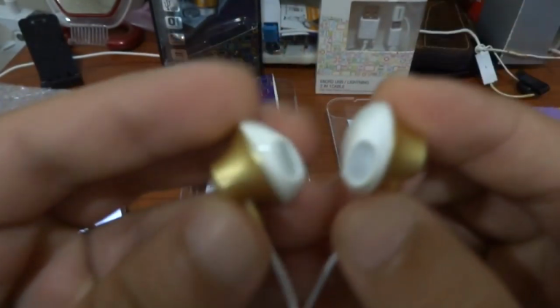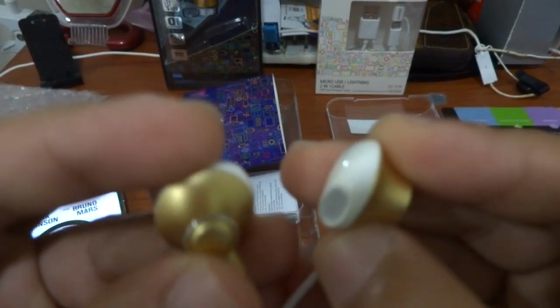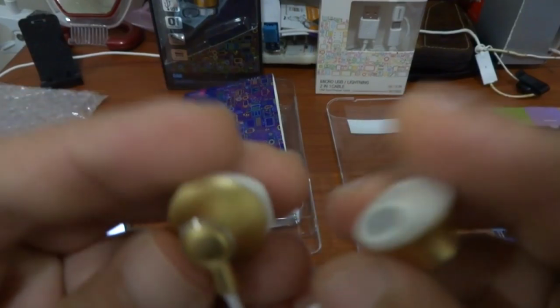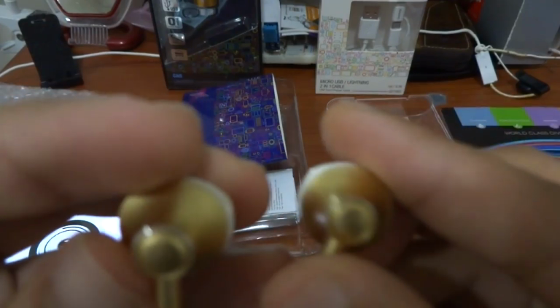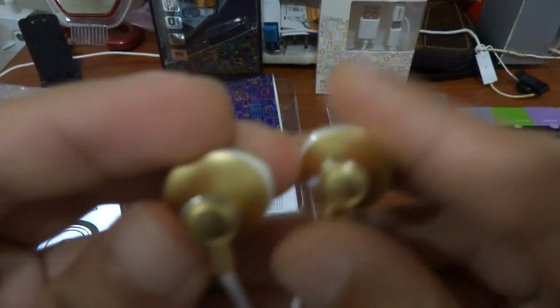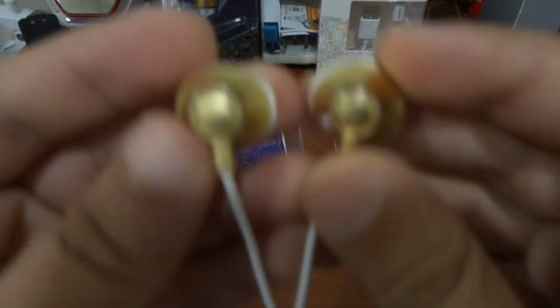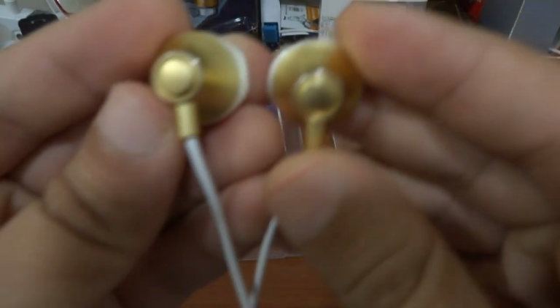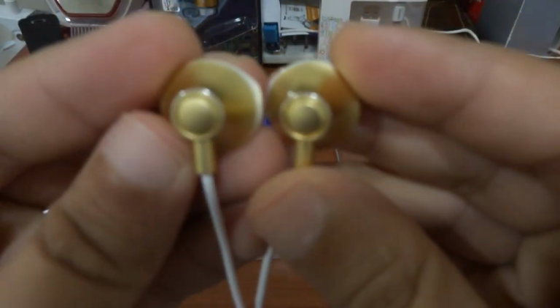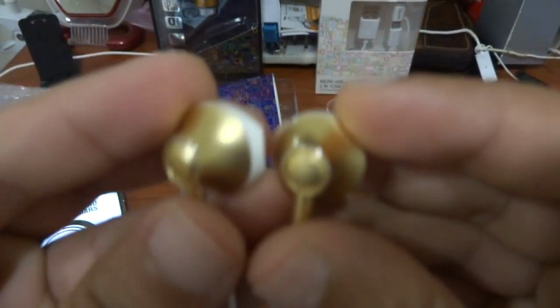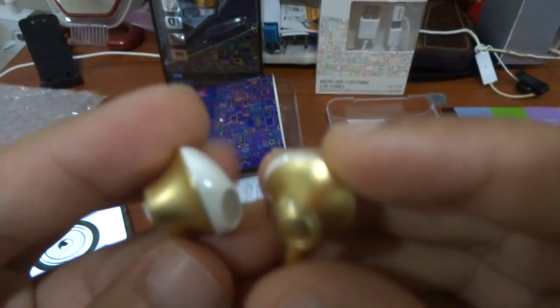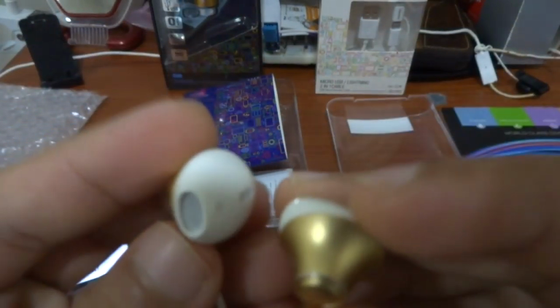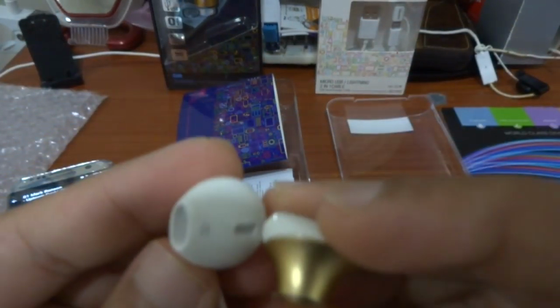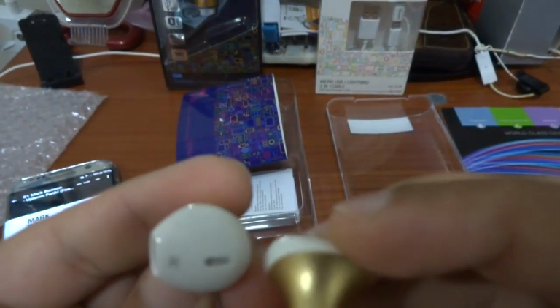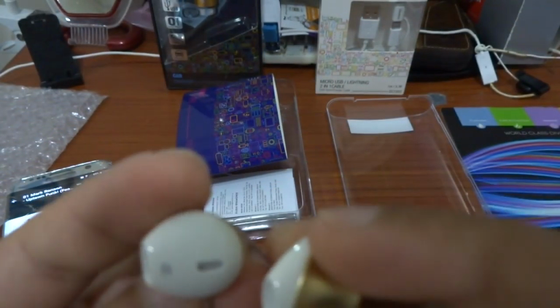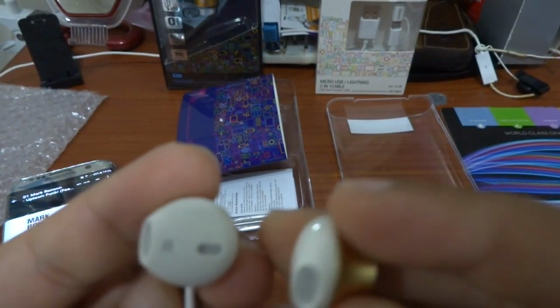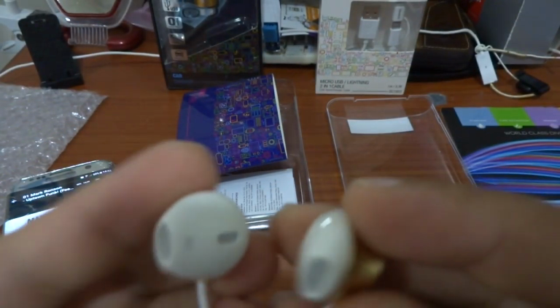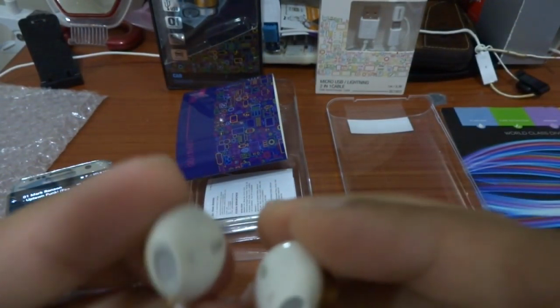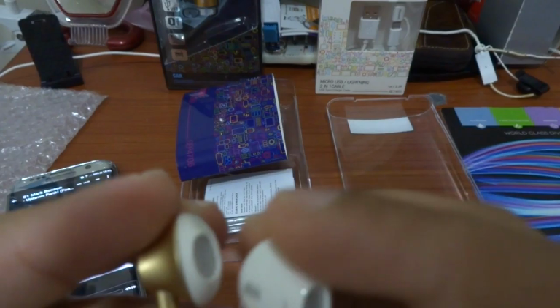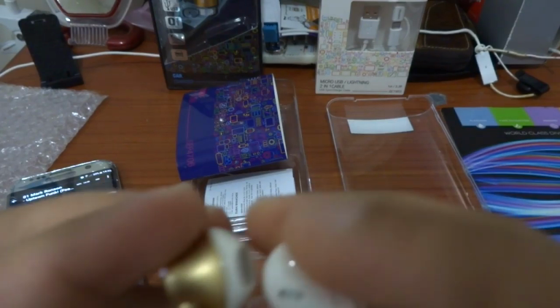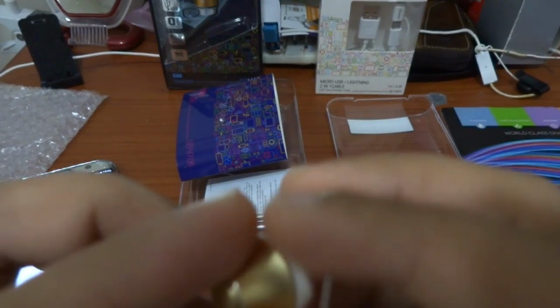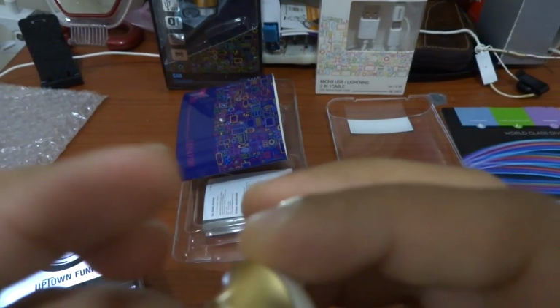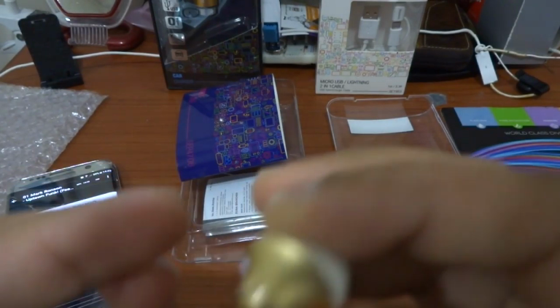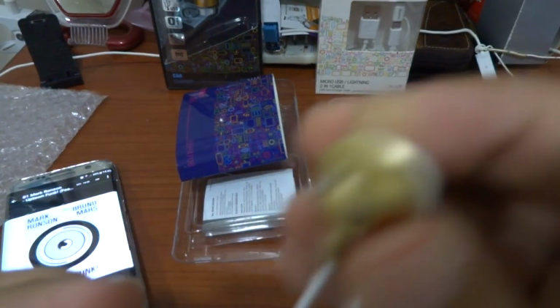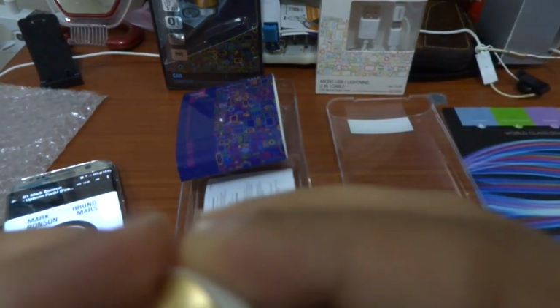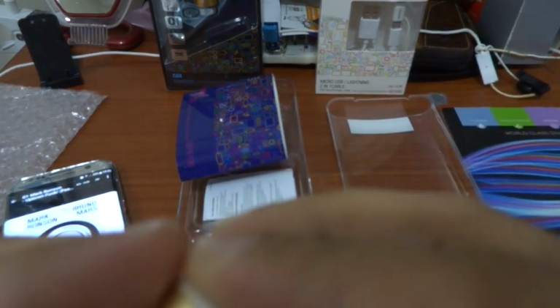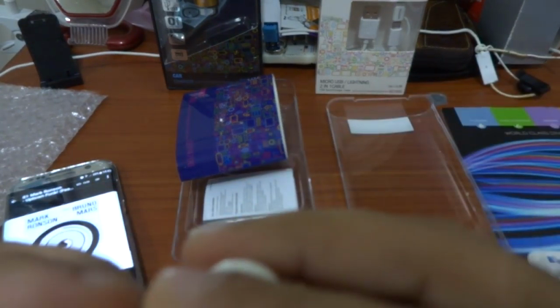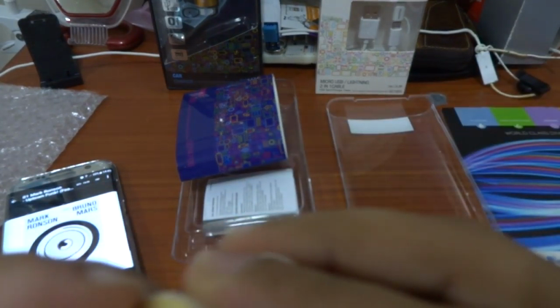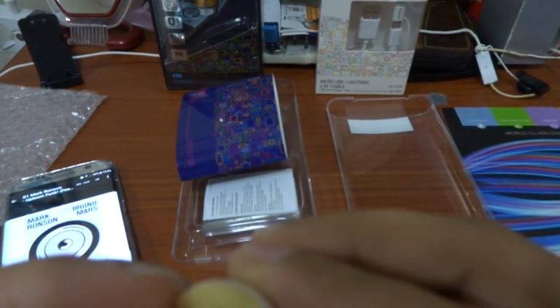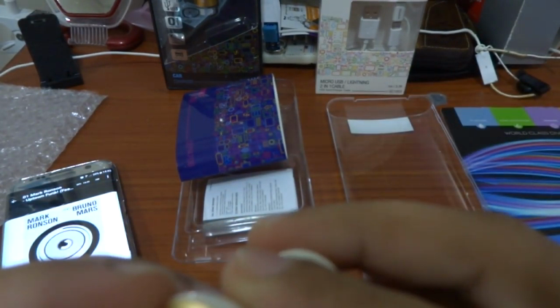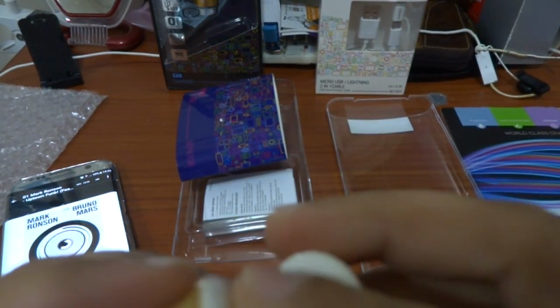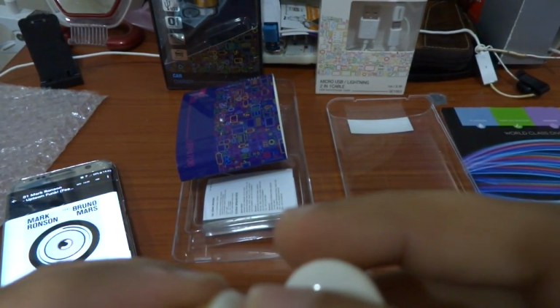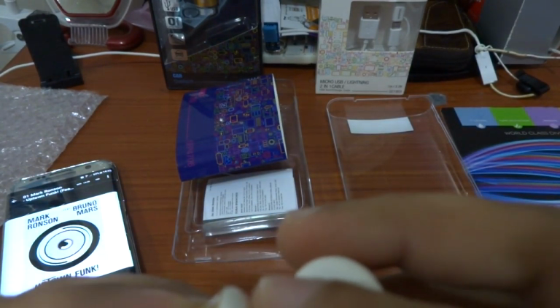I think the build quality is very good and the material is also good.